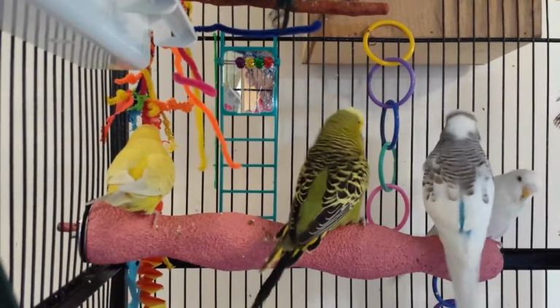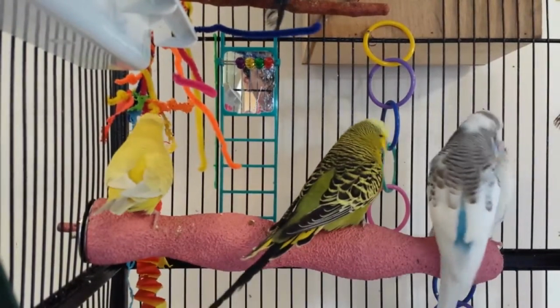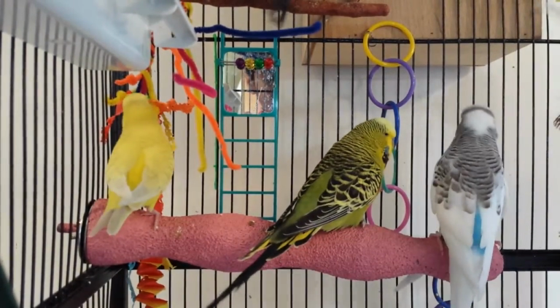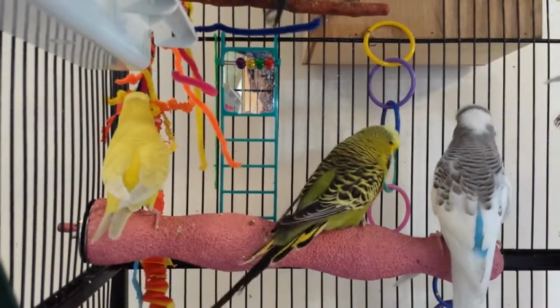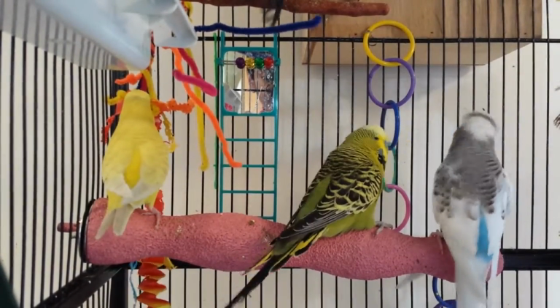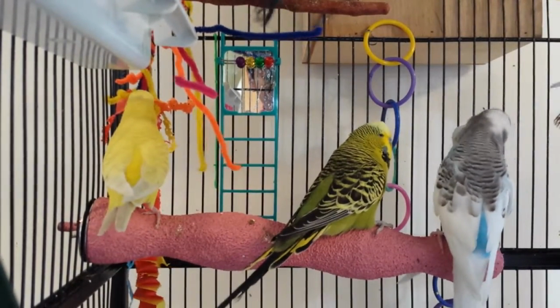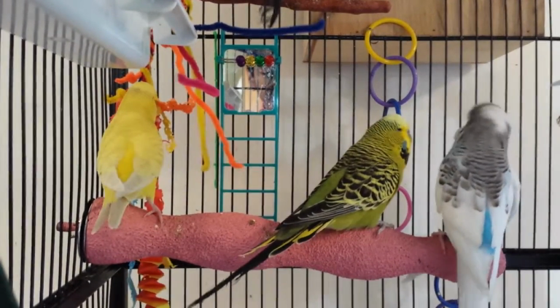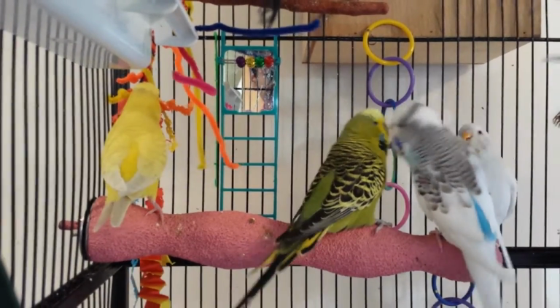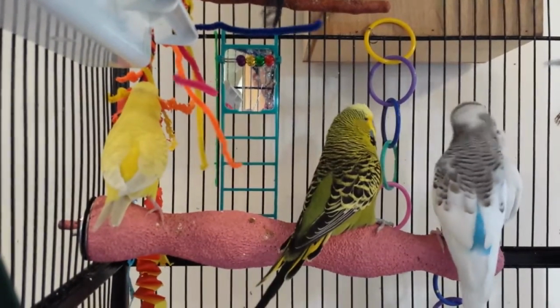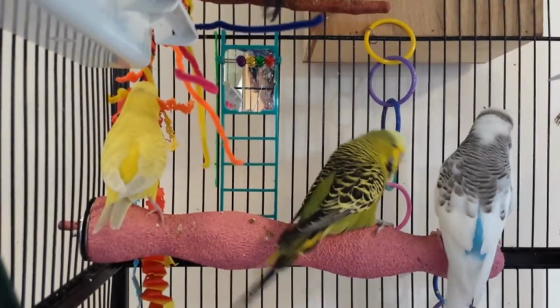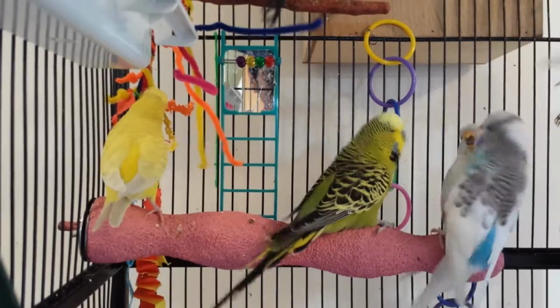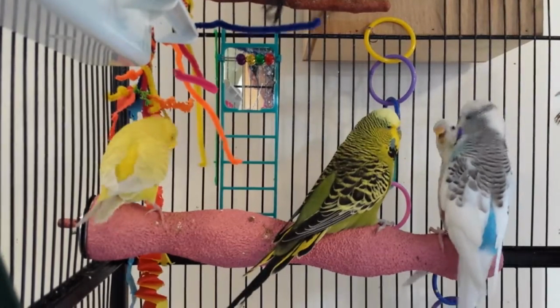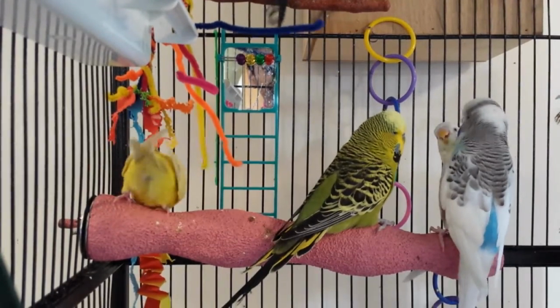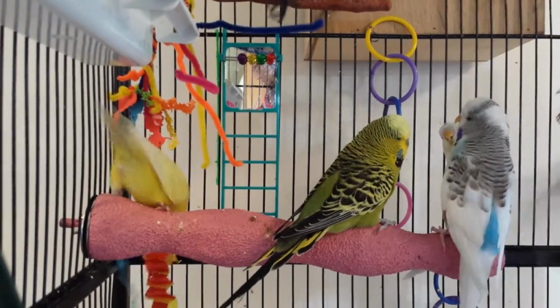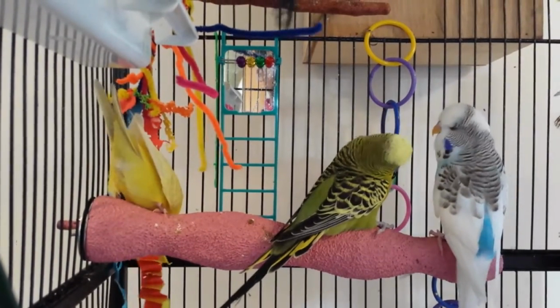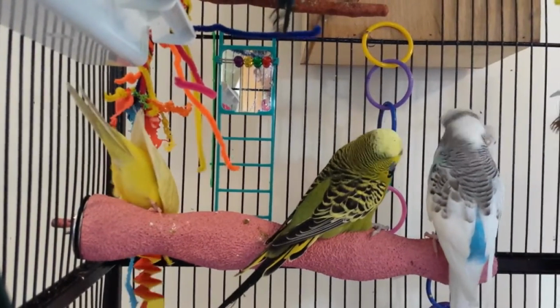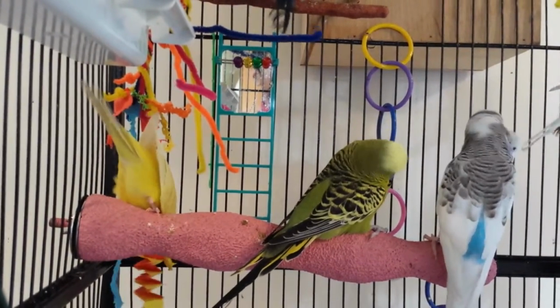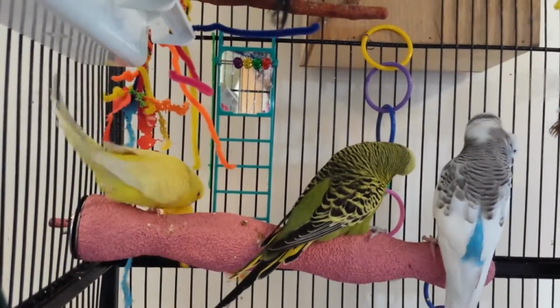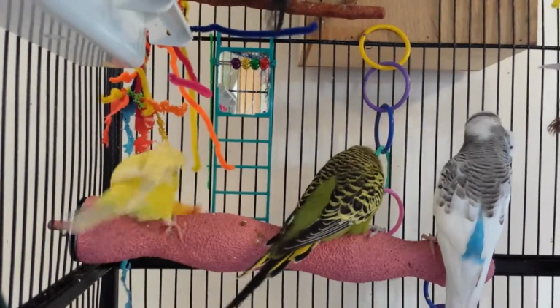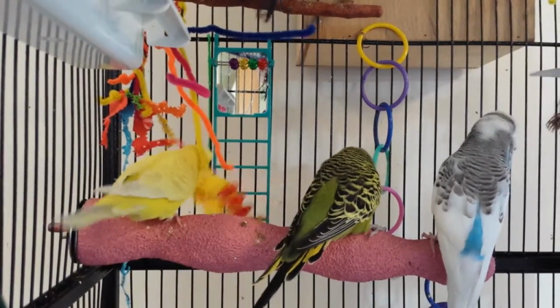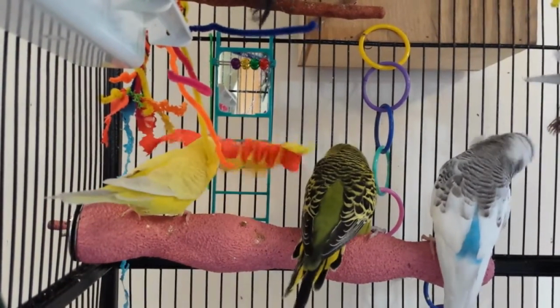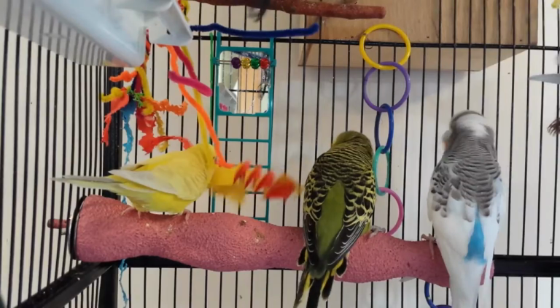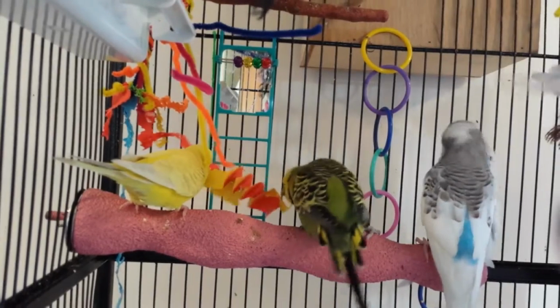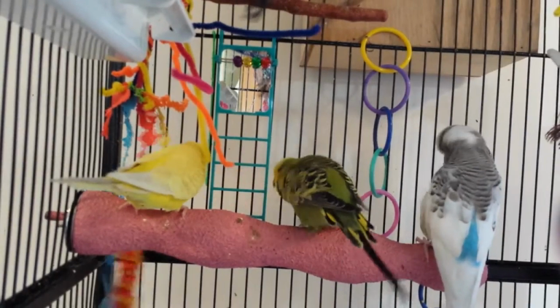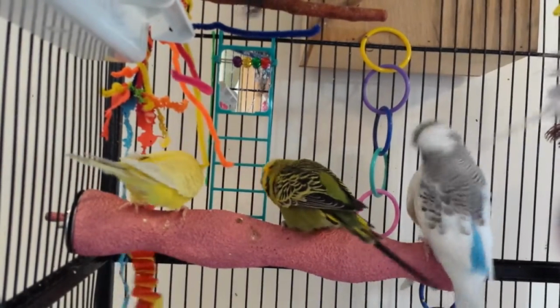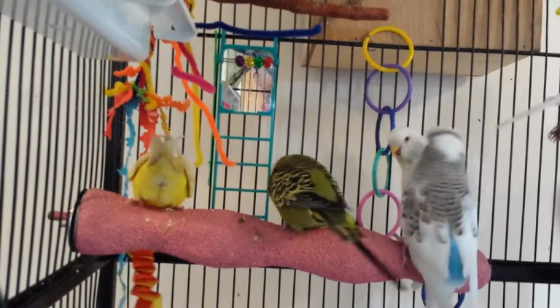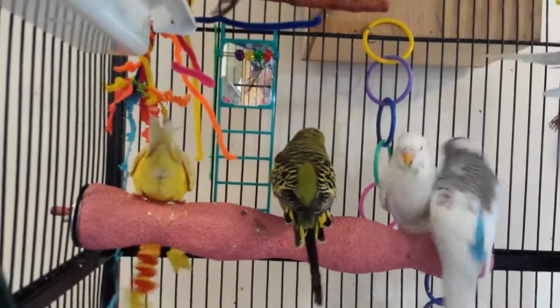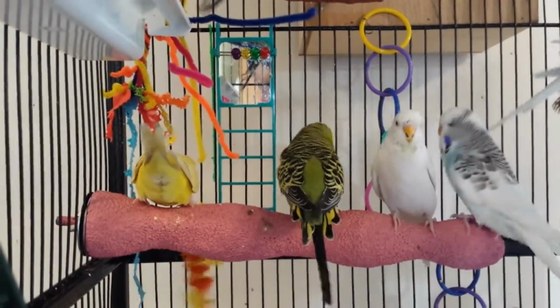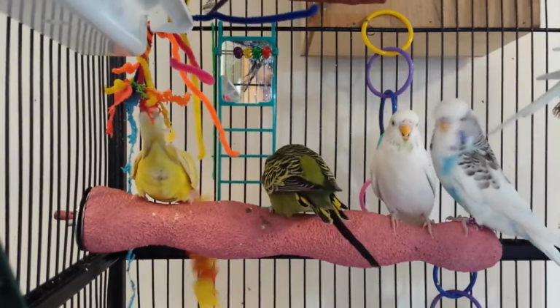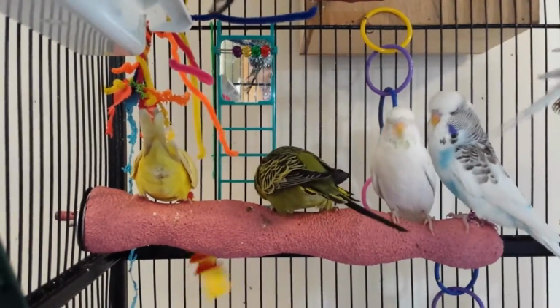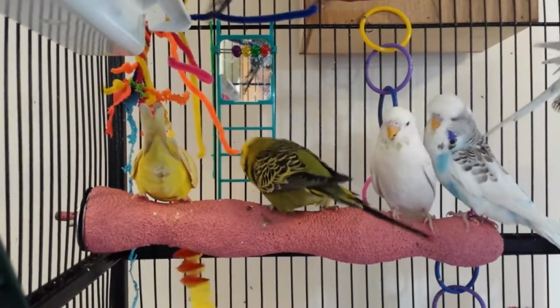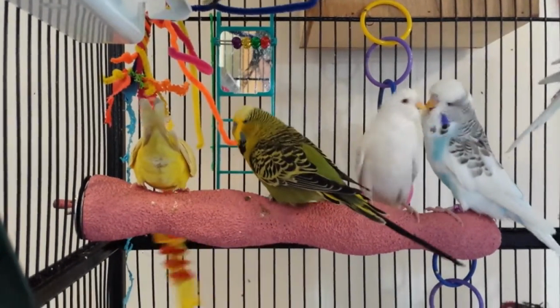Hello everybody and welcome back to Budgie Rob. Today I've got another video for you guys. So in the video as you can see I was telling you that I've got something special that I've ordered and this is it — it's a budgie calcium perch.